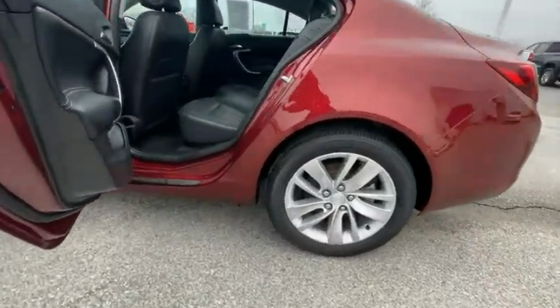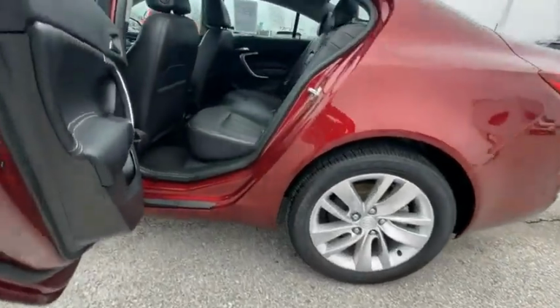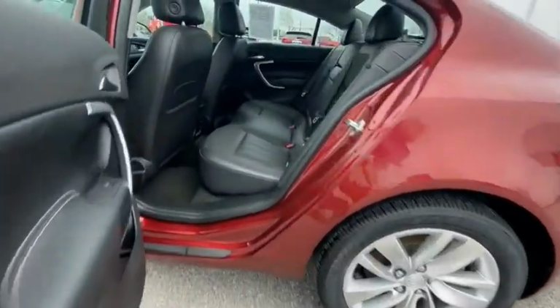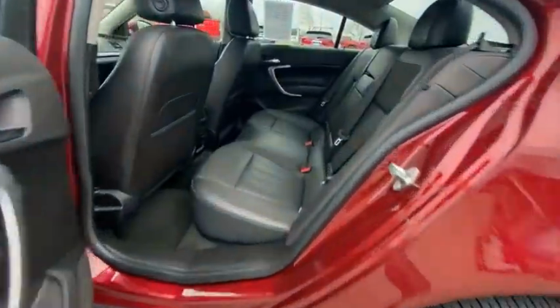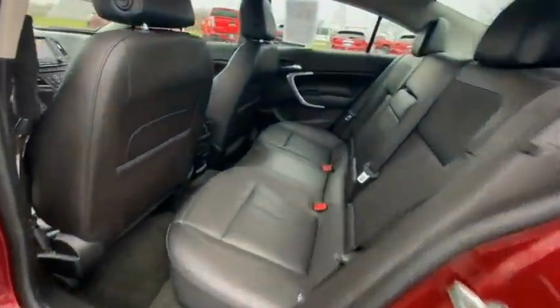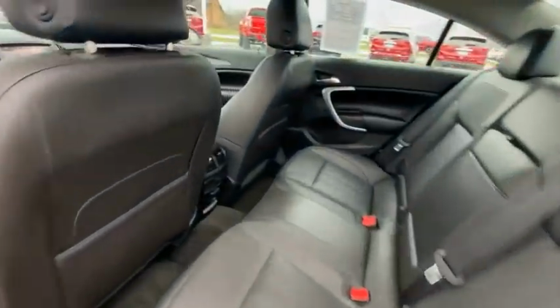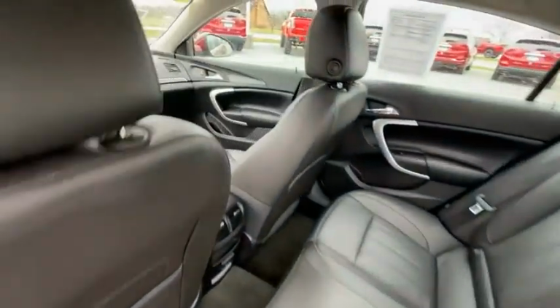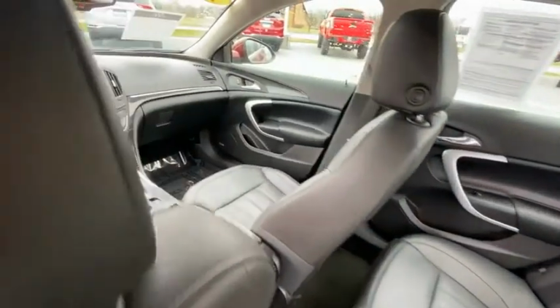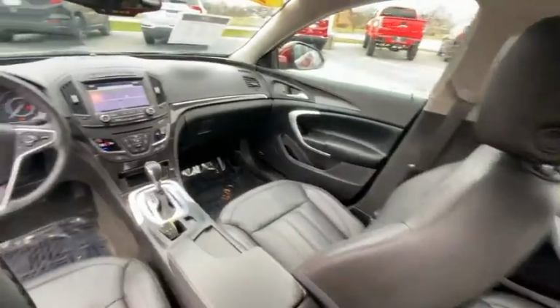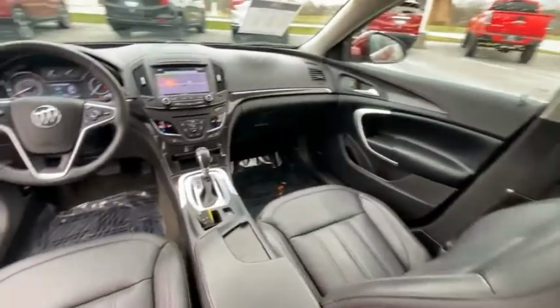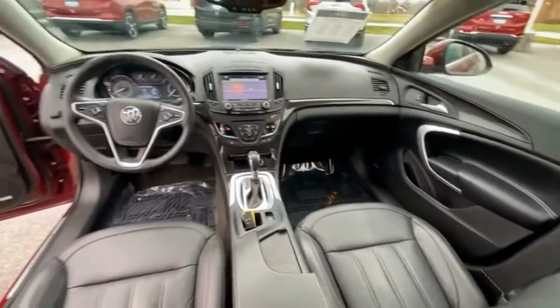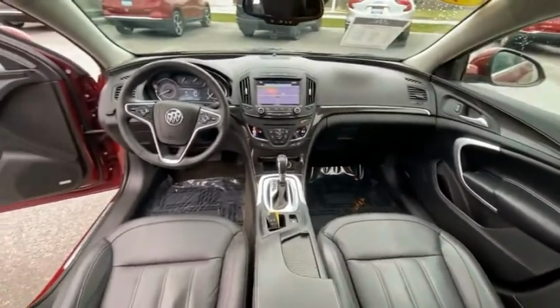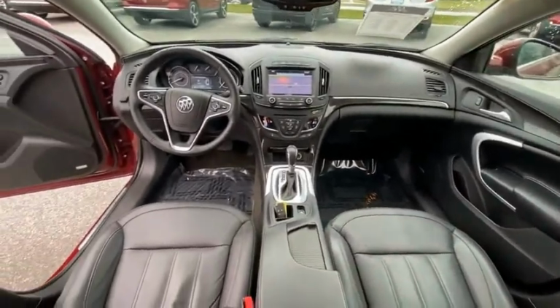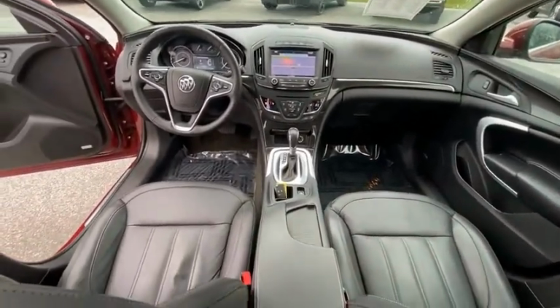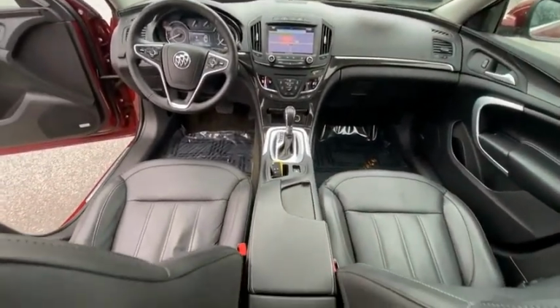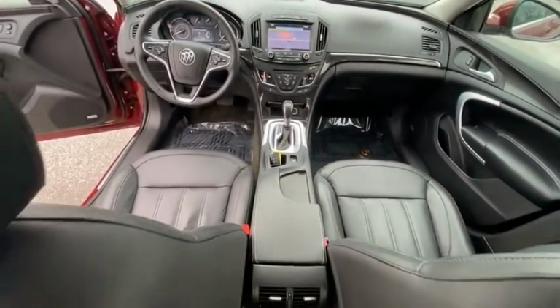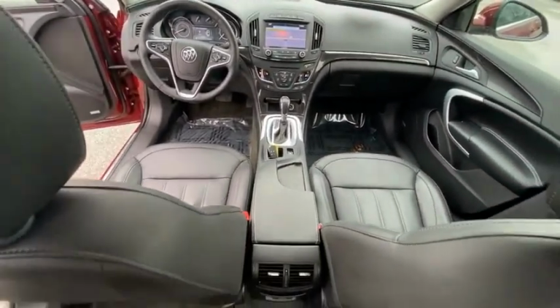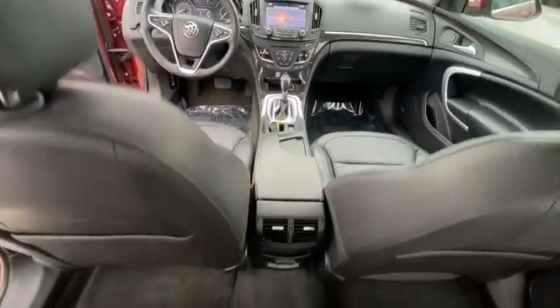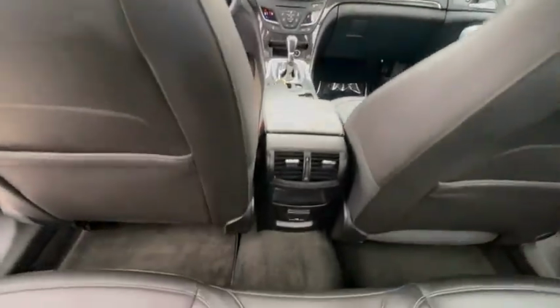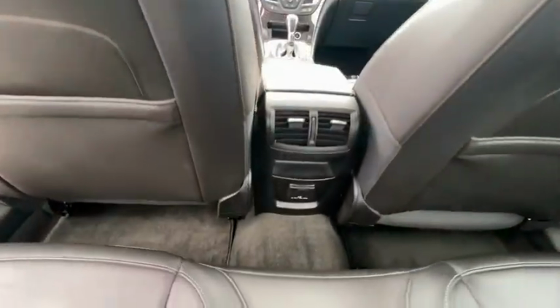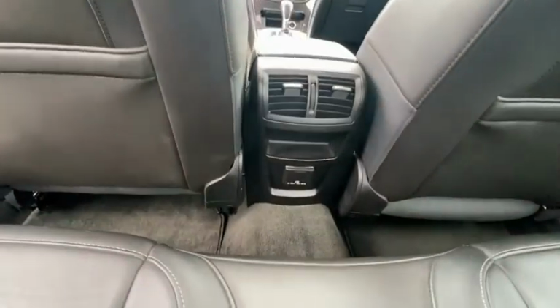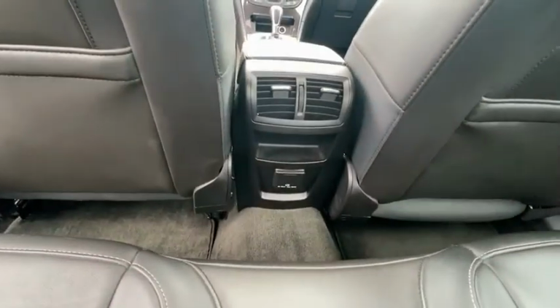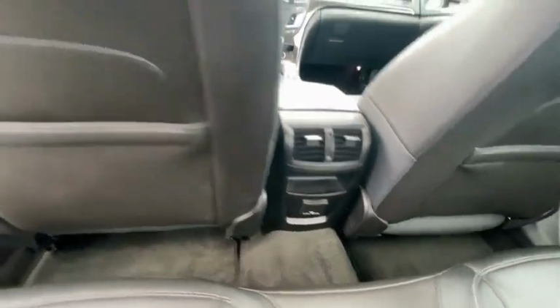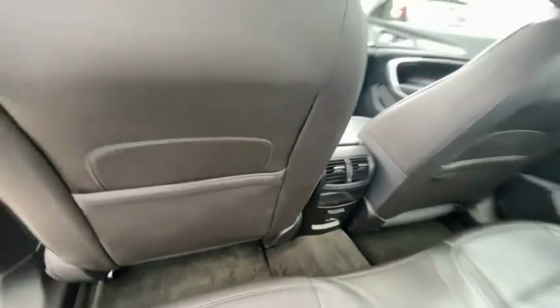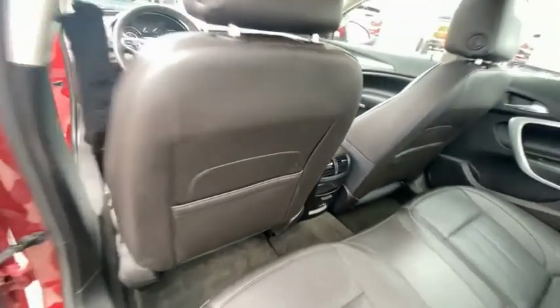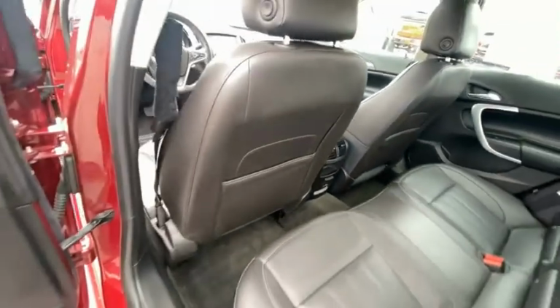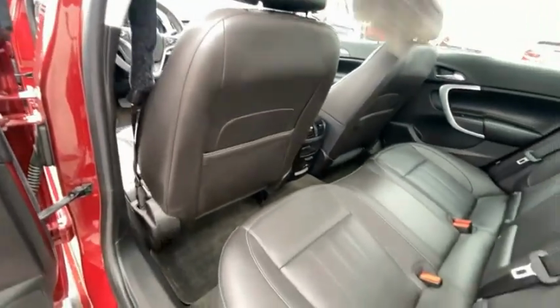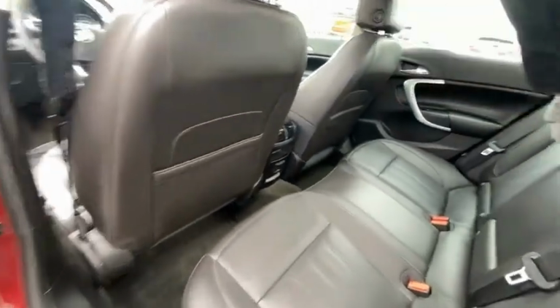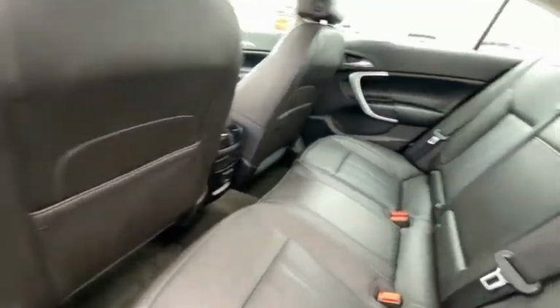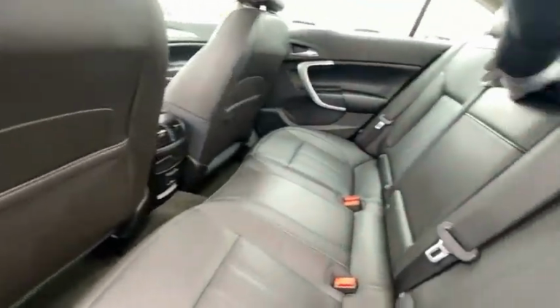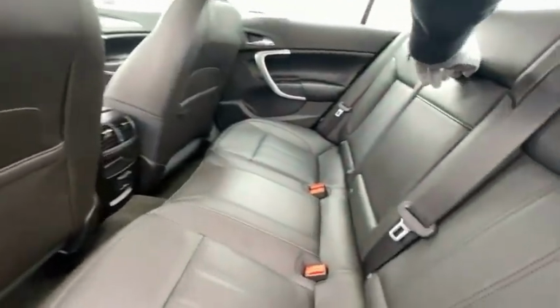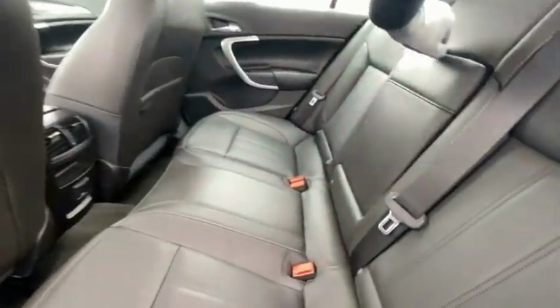Electronic stability control, alloy wheels, brake assist, traction control, remote keyless entry, fog lights, speed control, four-wheel disc brakes, rear window defroster, navigation system.